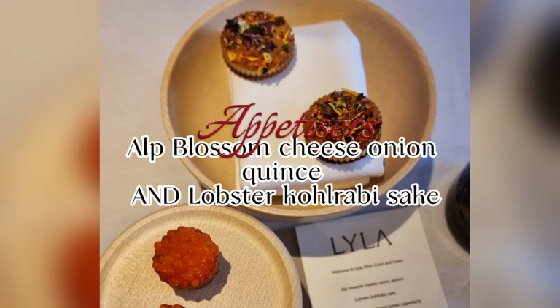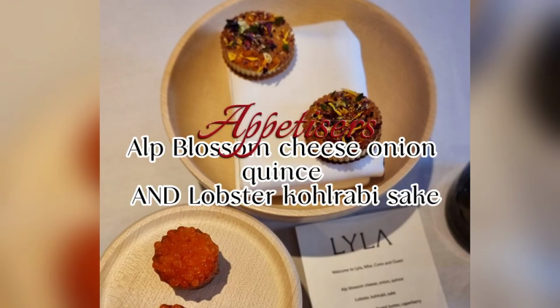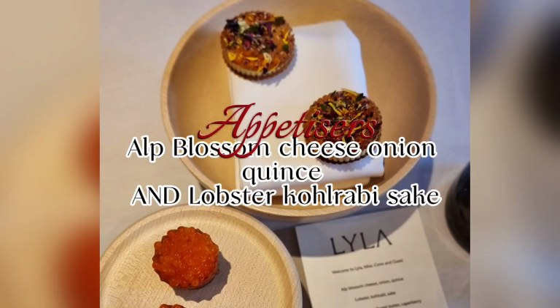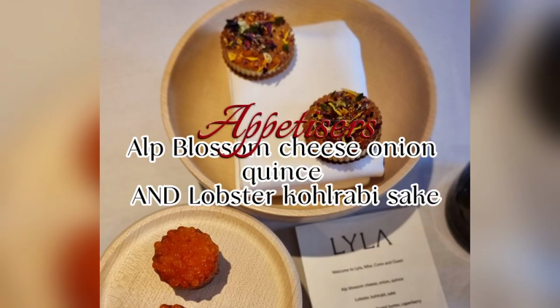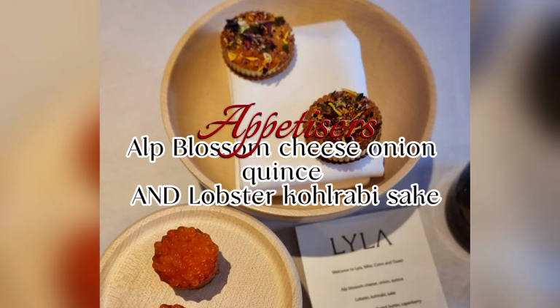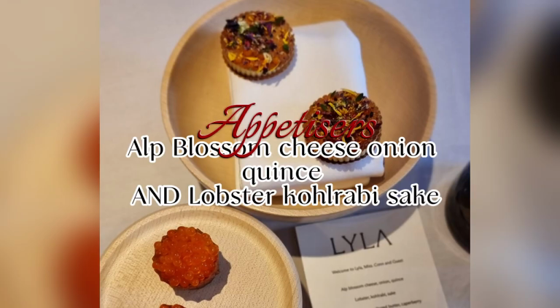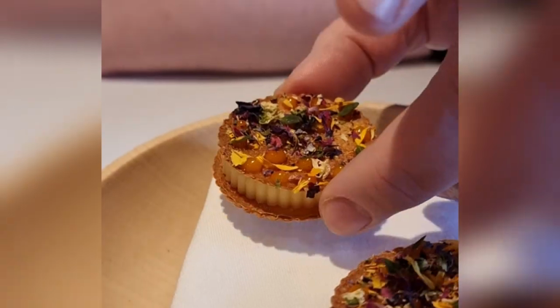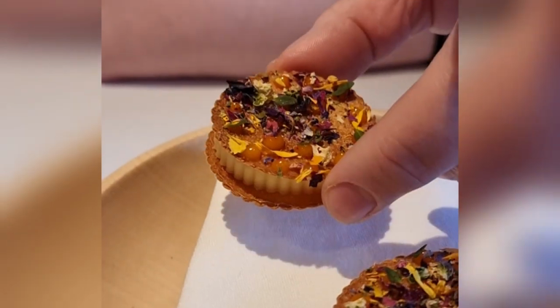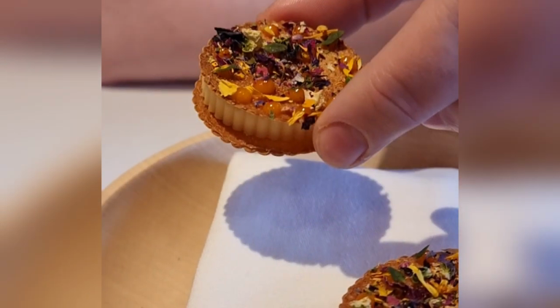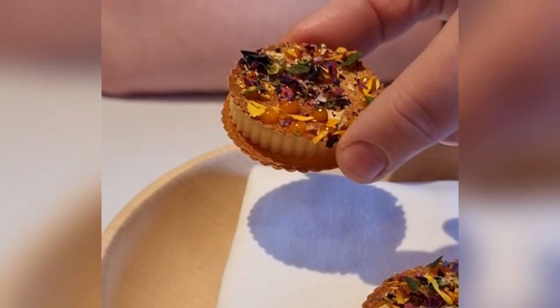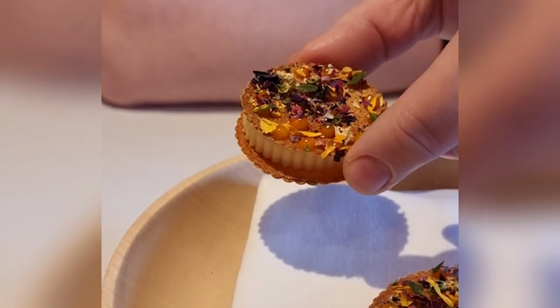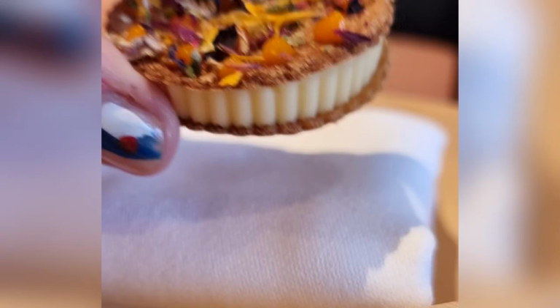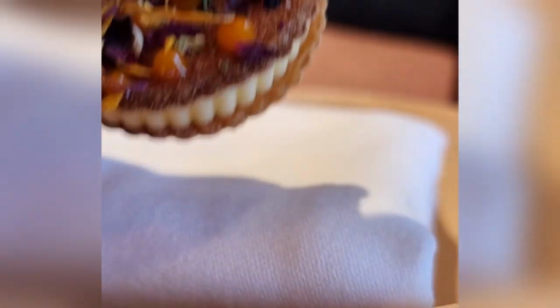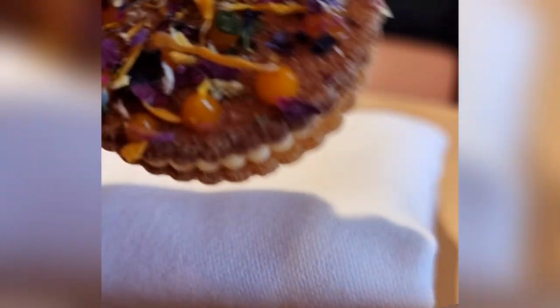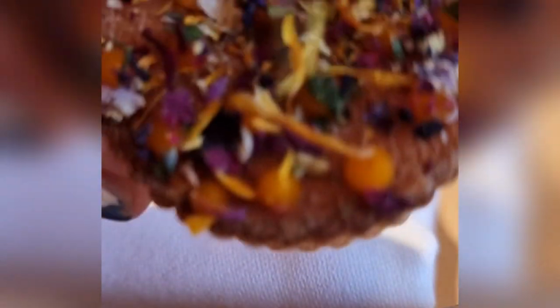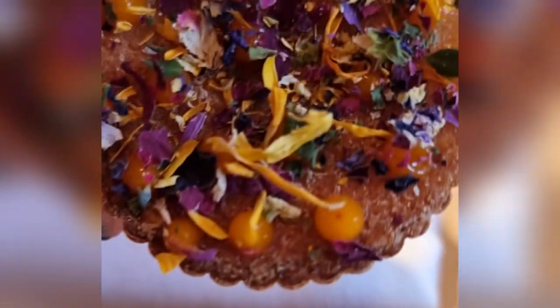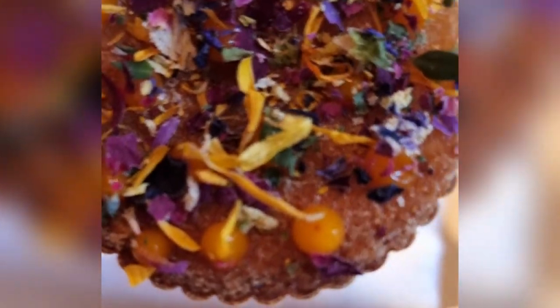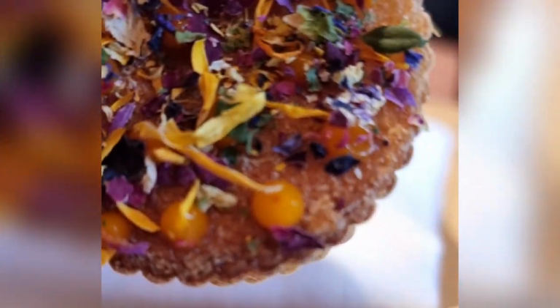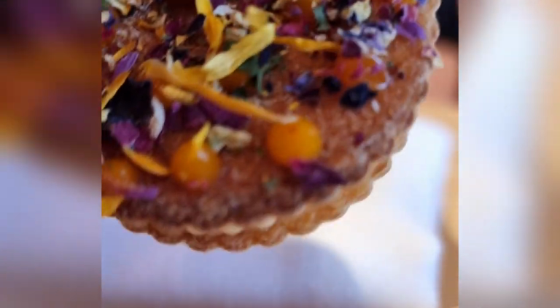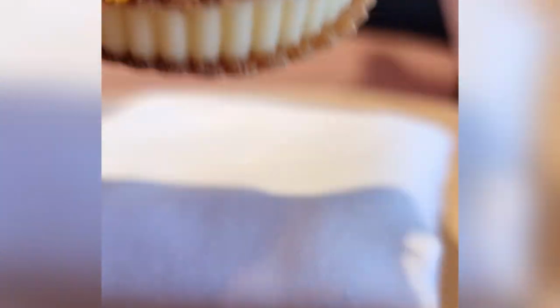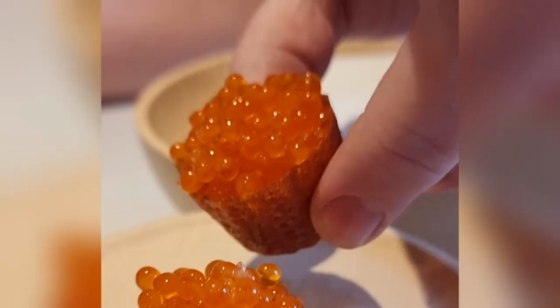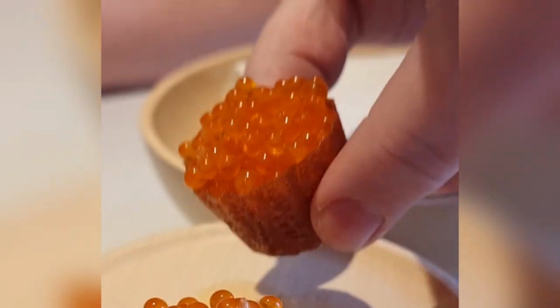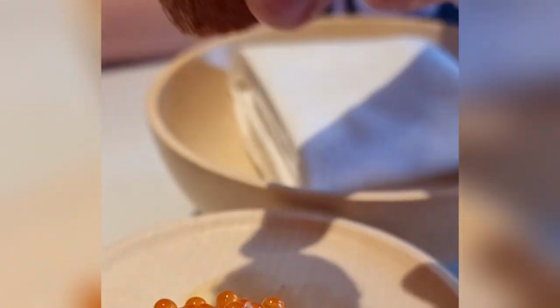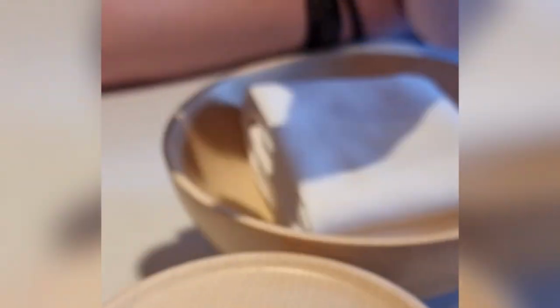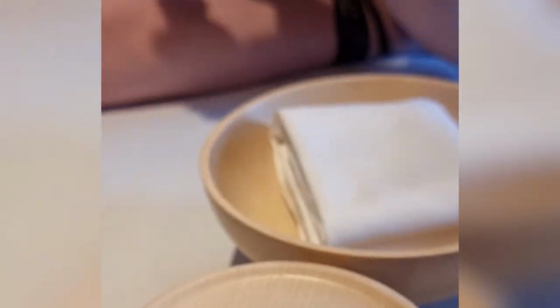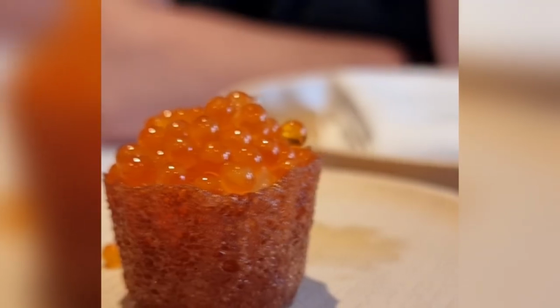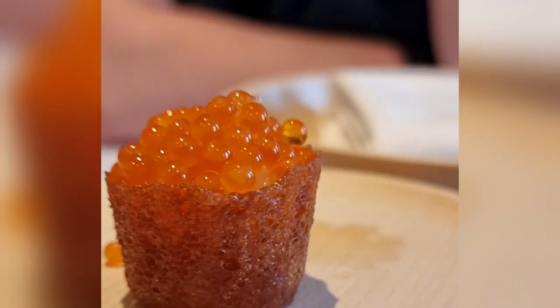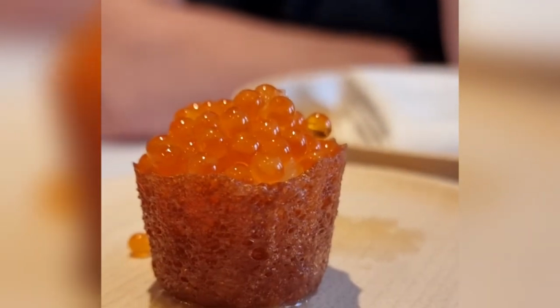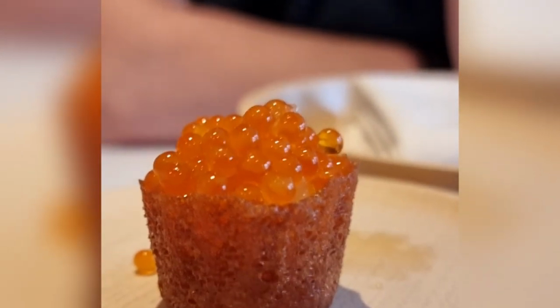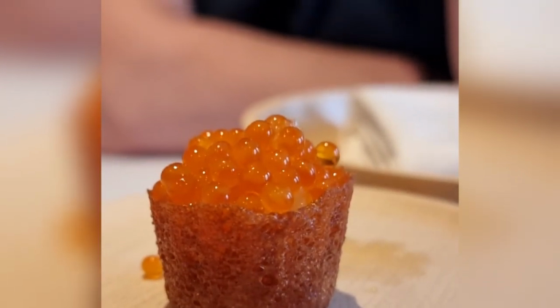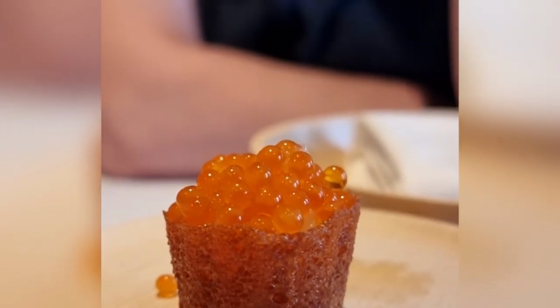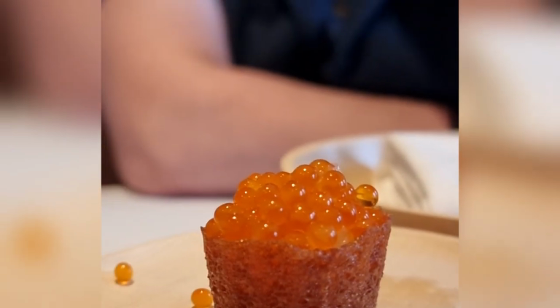These bite-sized masterpieces set the tone for the entire meal — a homage to the fromage of alt-blossom cheese with pressed flowers. These incredible bites of soft saltiness had pearls popping in your mouth.